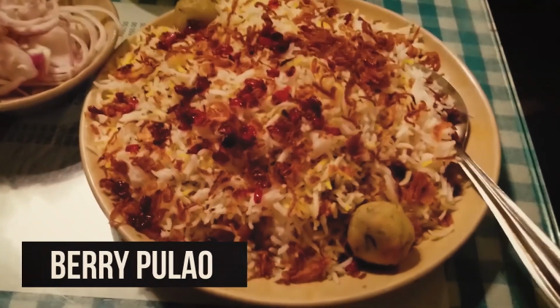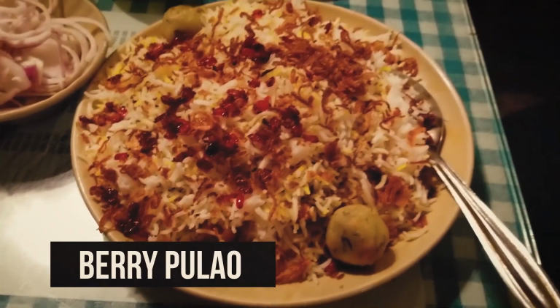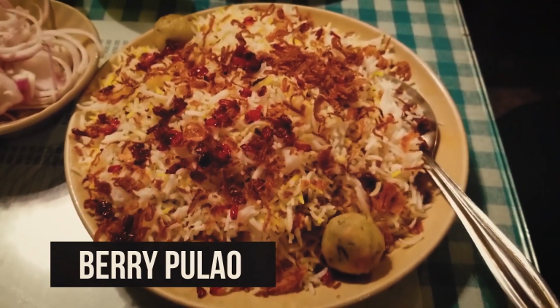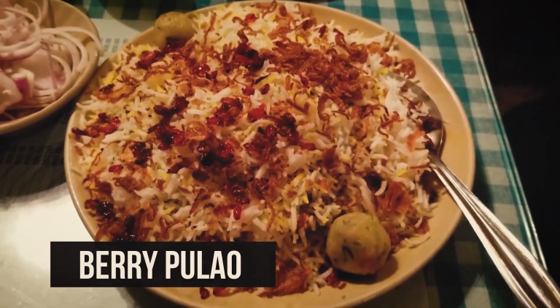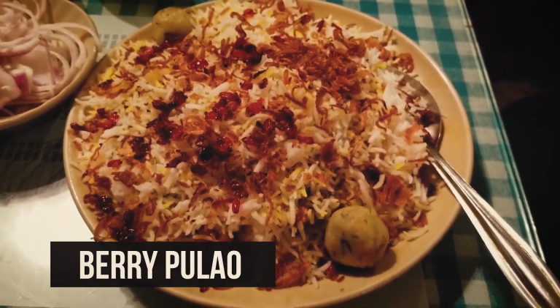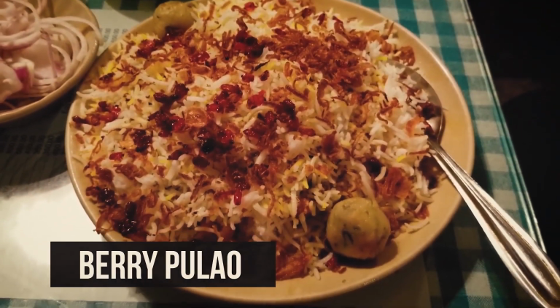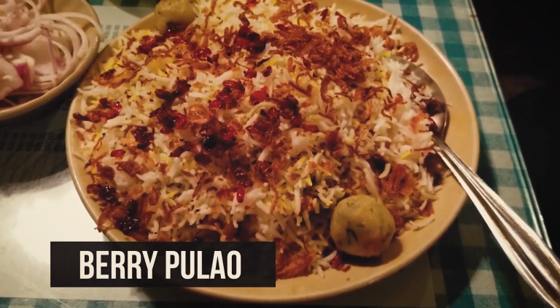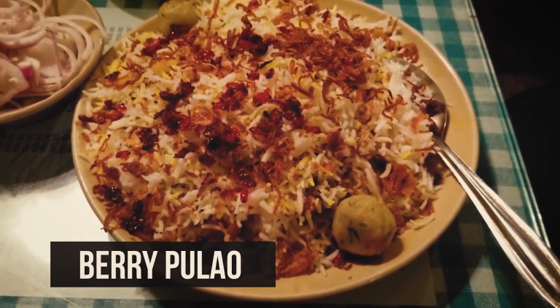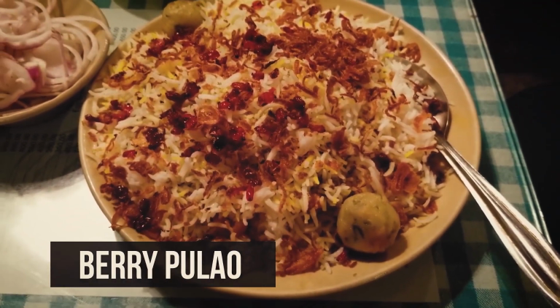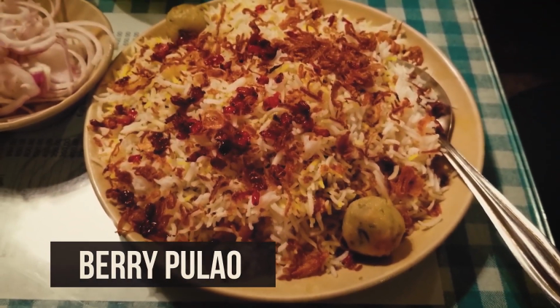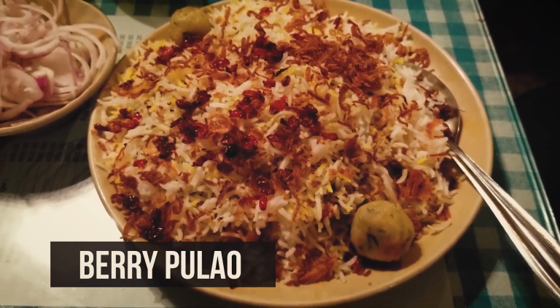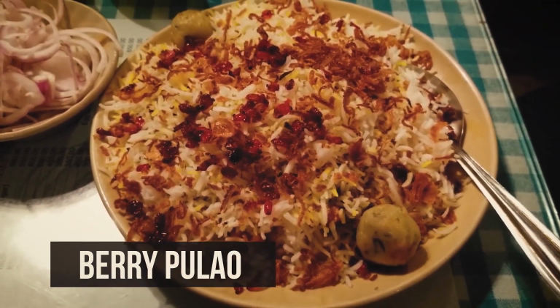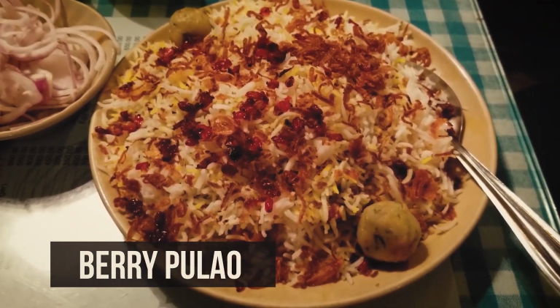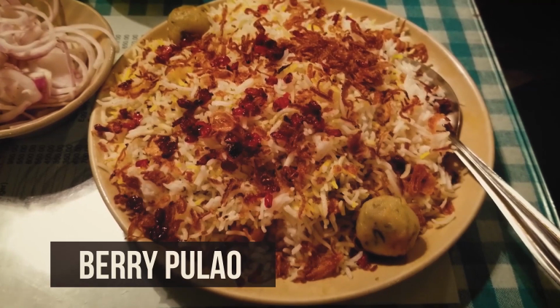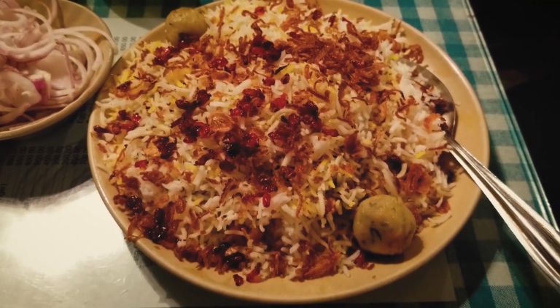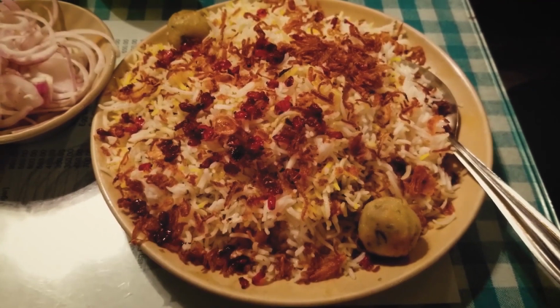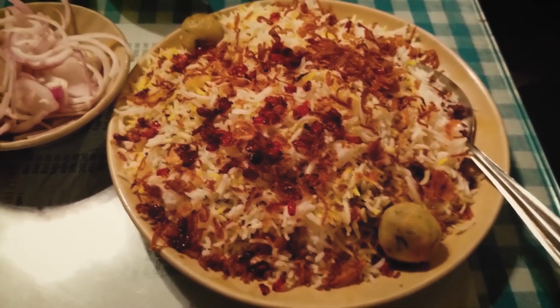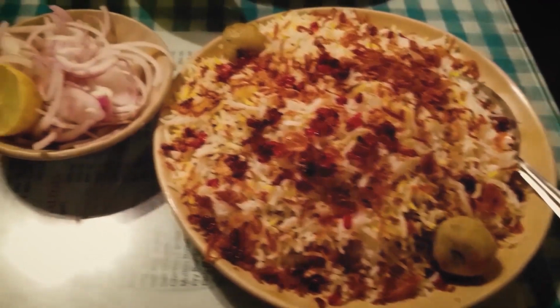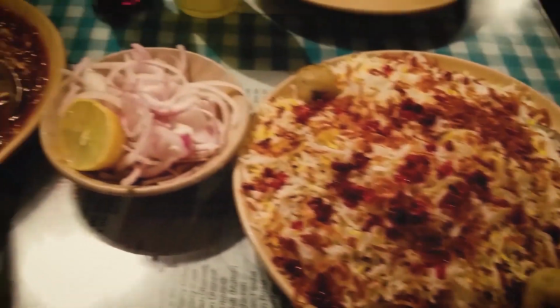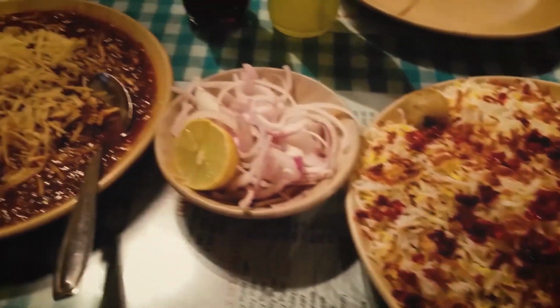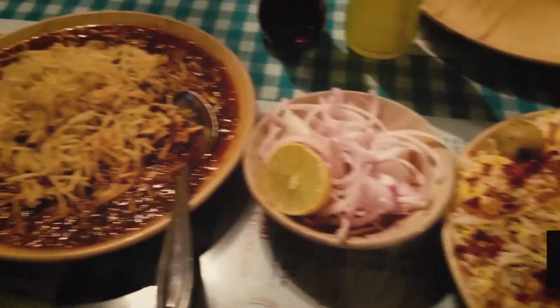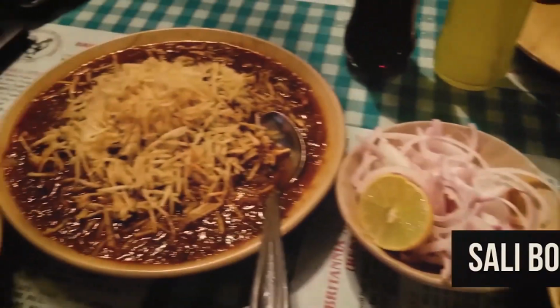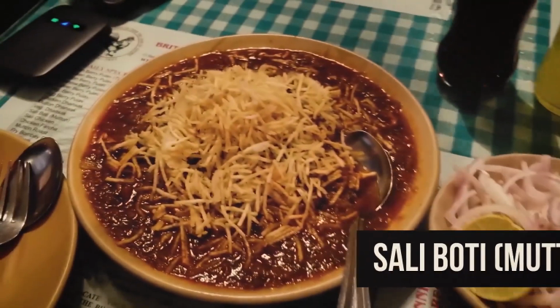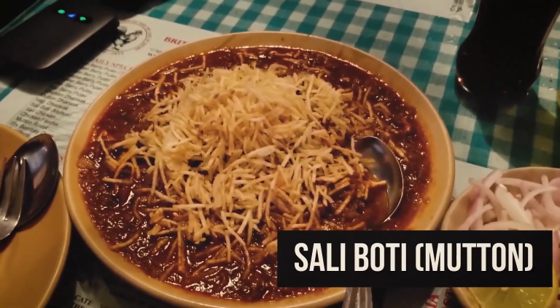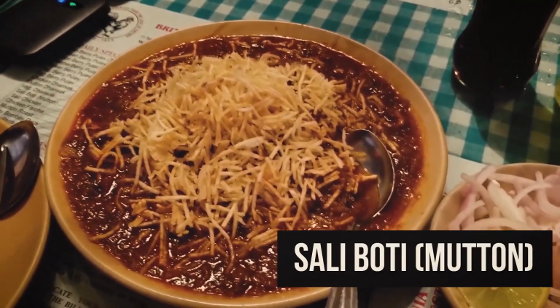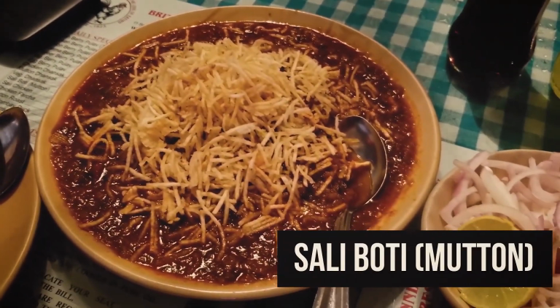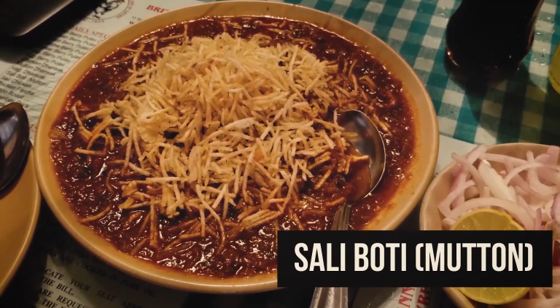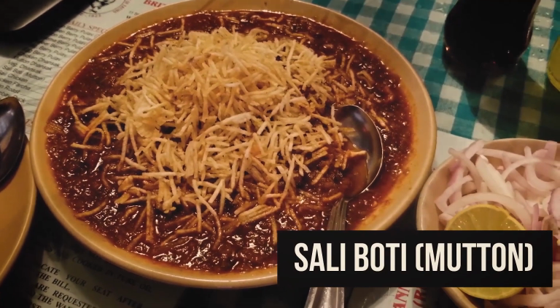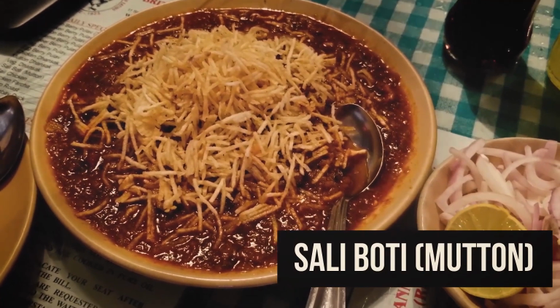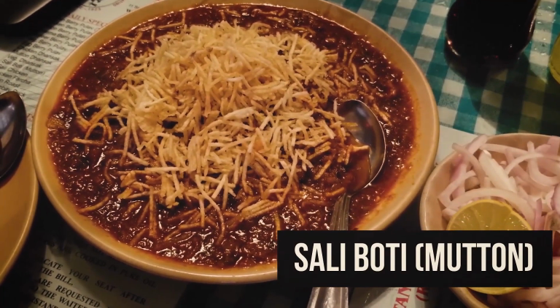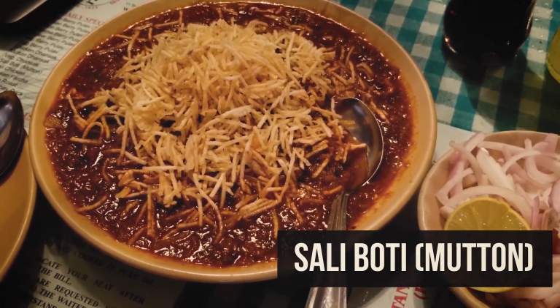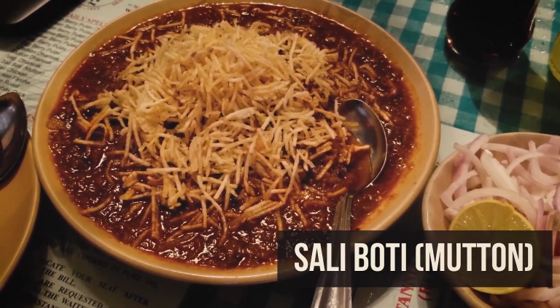So that's our vegetarian Berry Pulao — it's a very, very popular dish at this place. And that's also the very popular Sali Boti mutton.